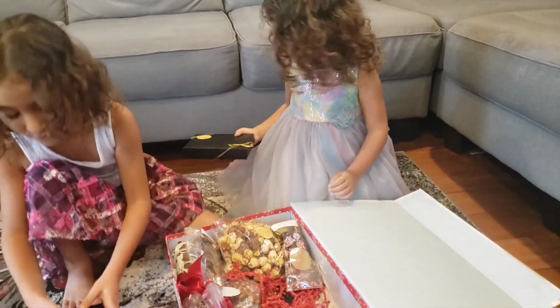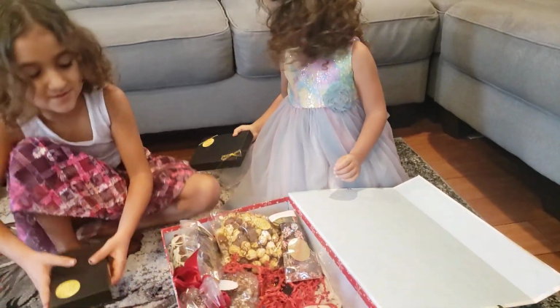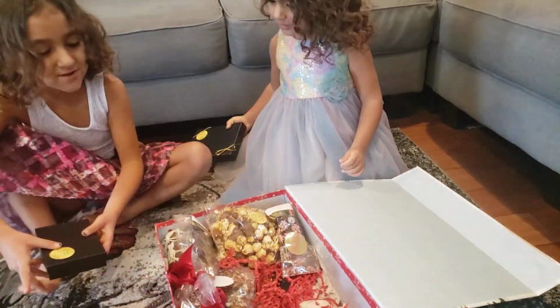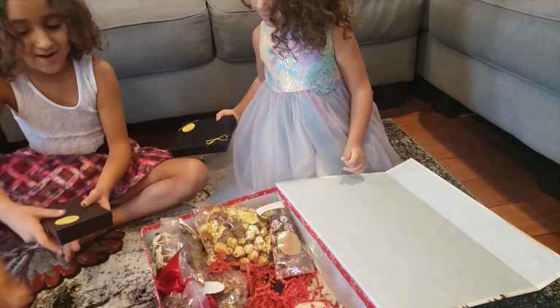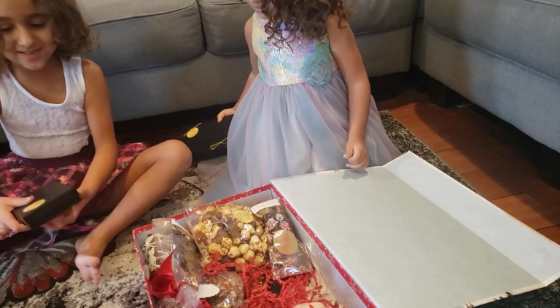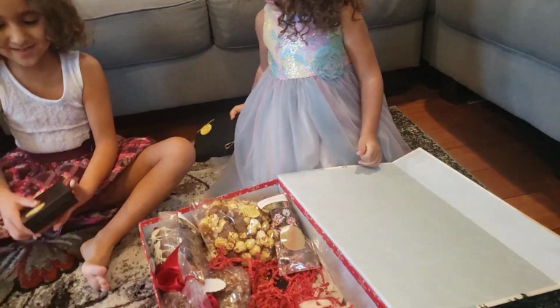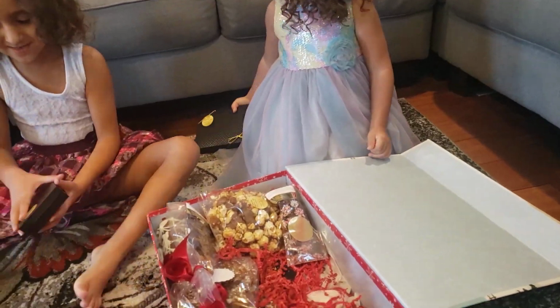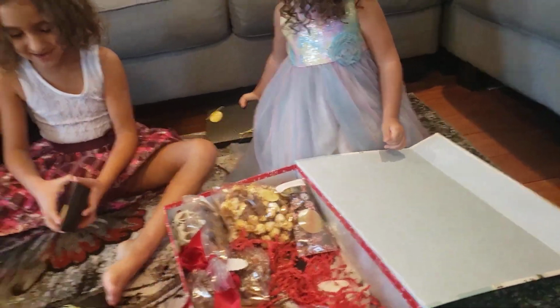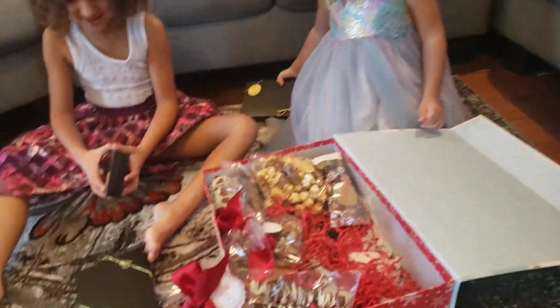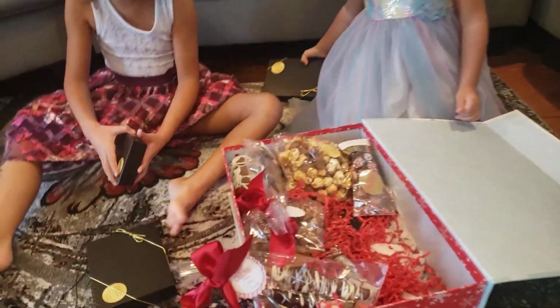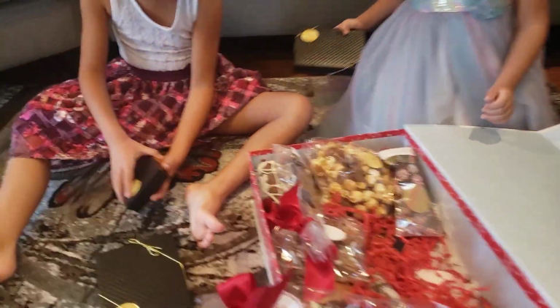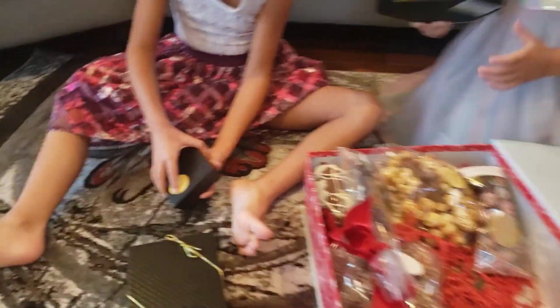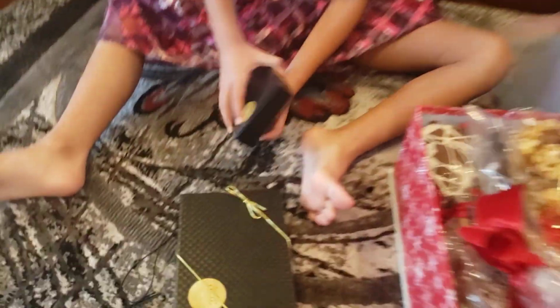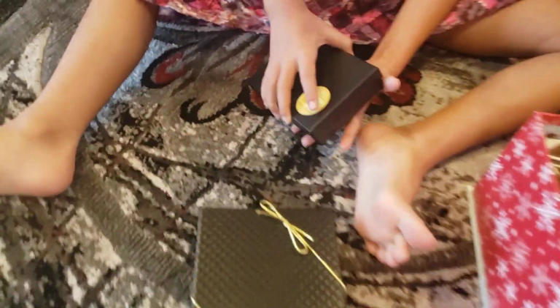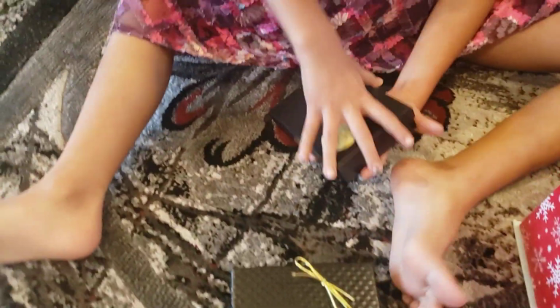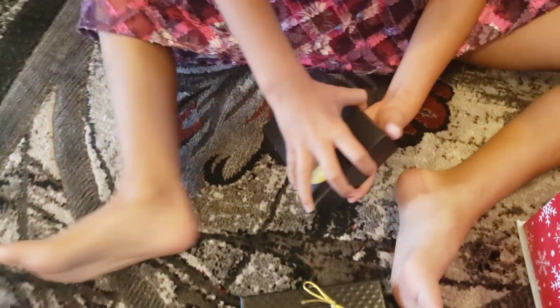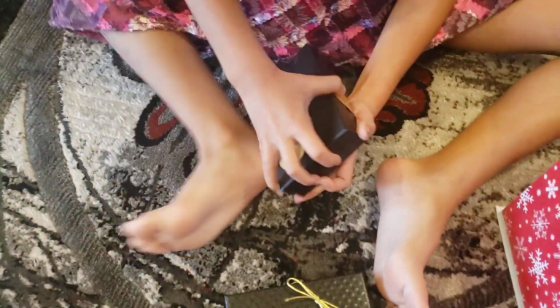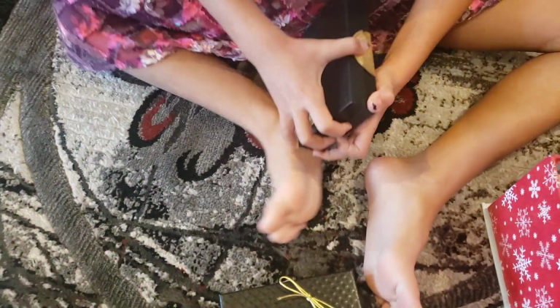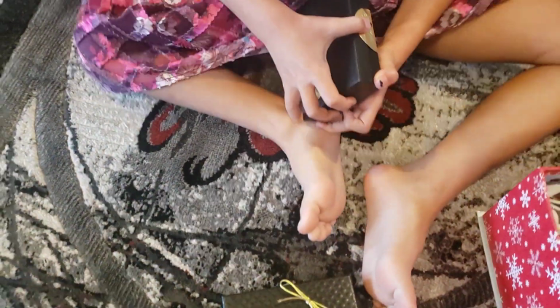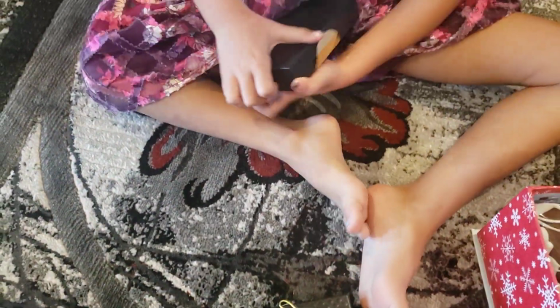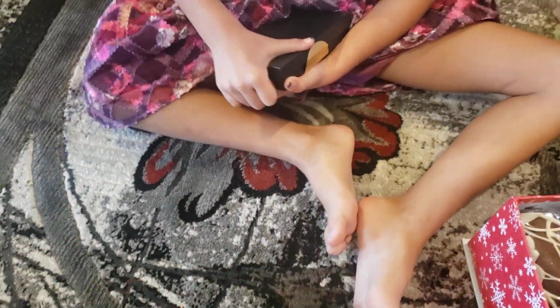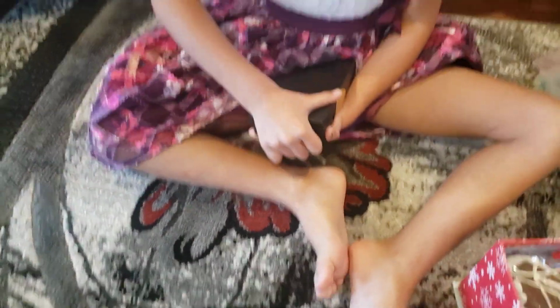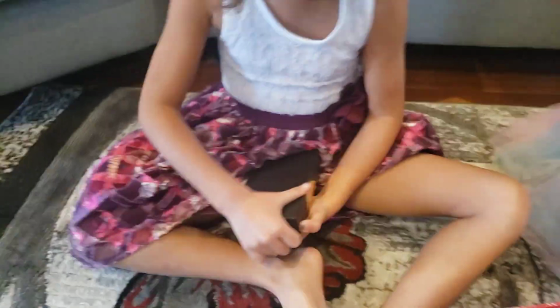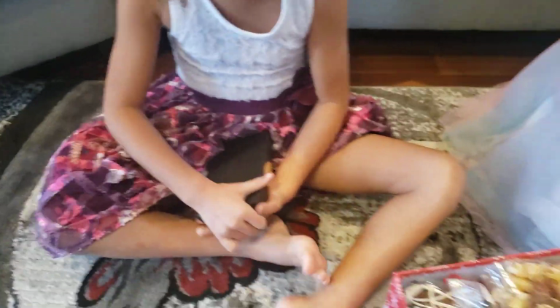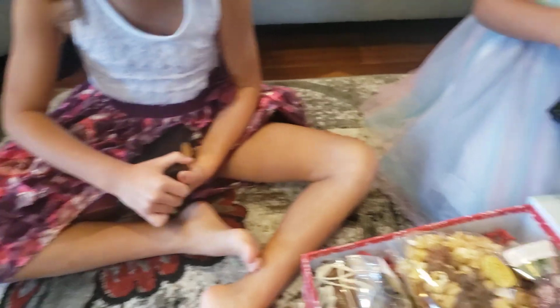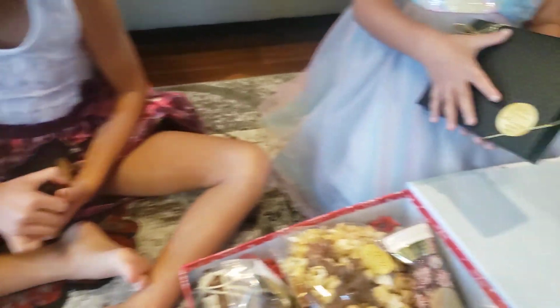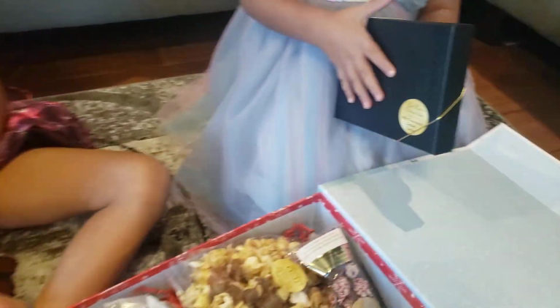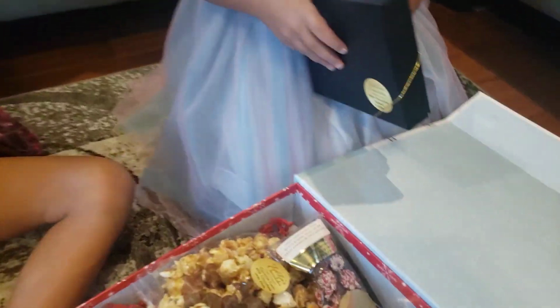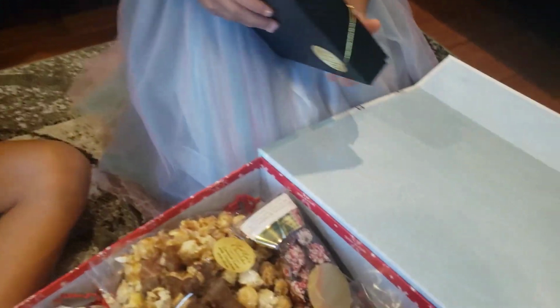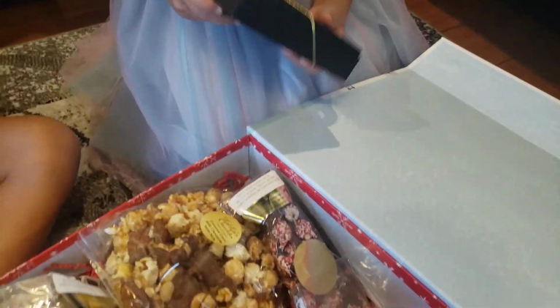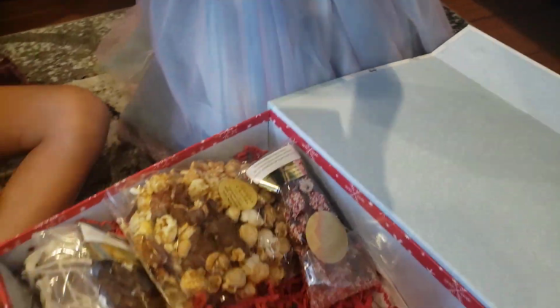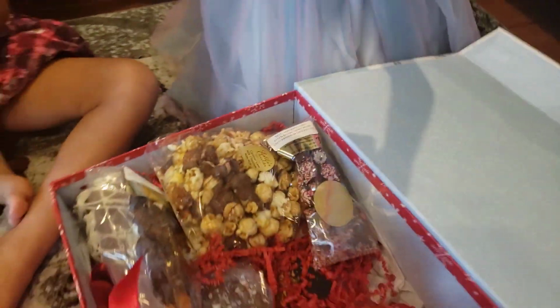I wonder what's inside this. Look, look. My omelet.